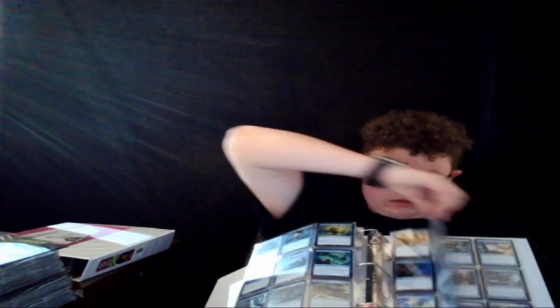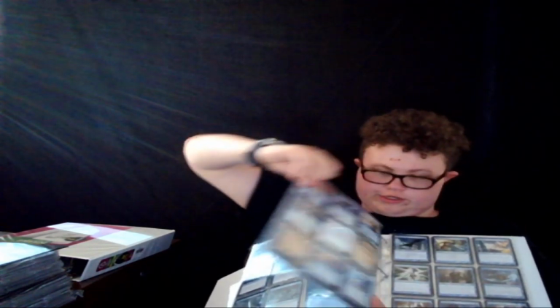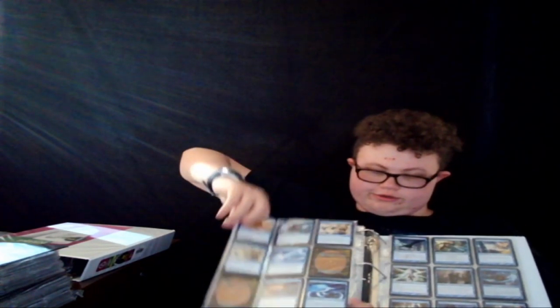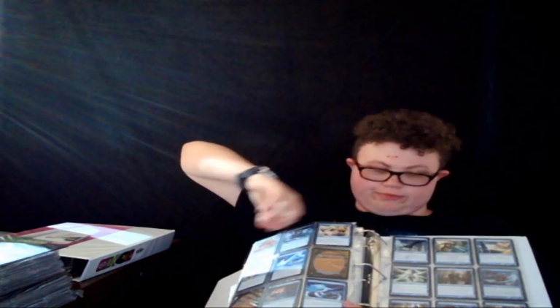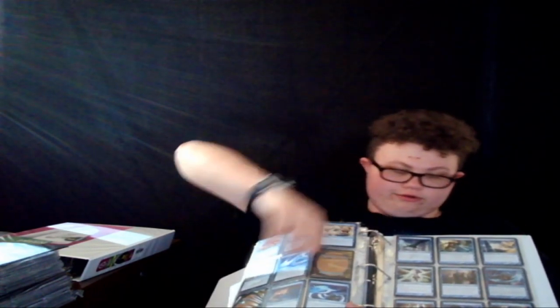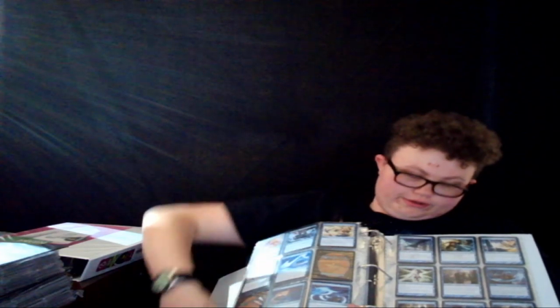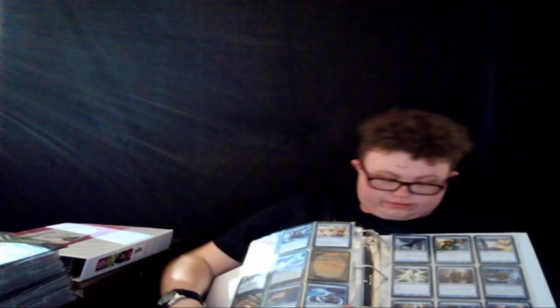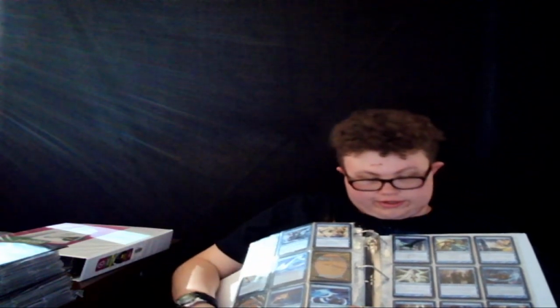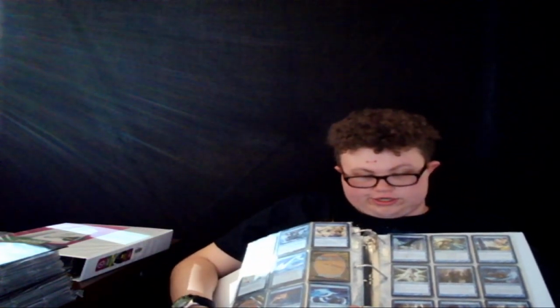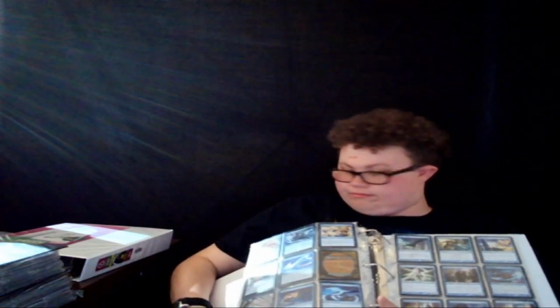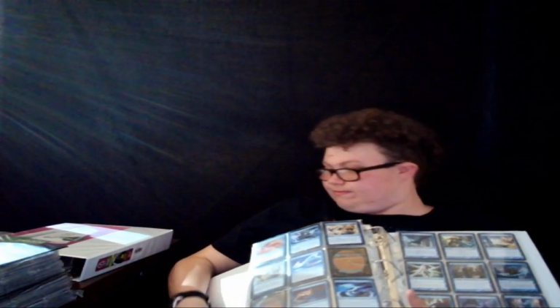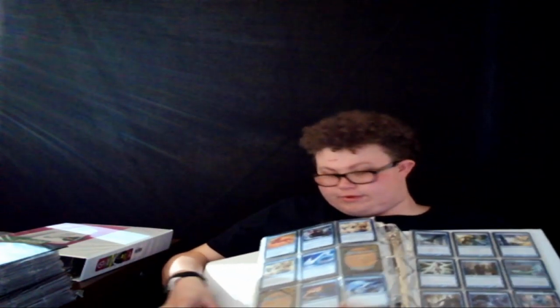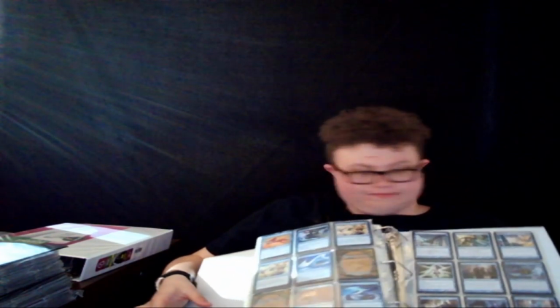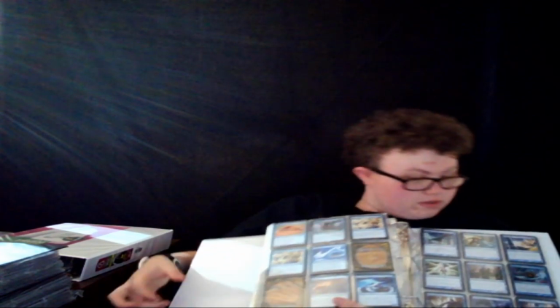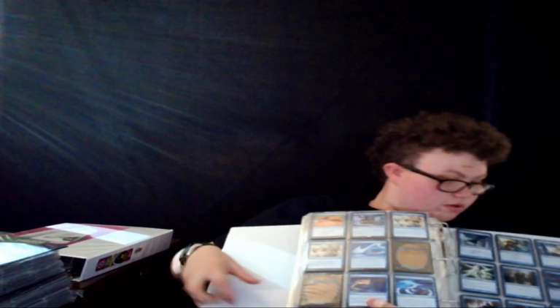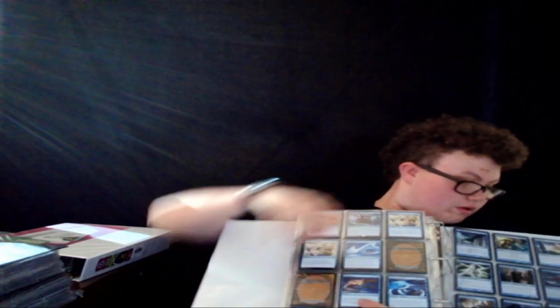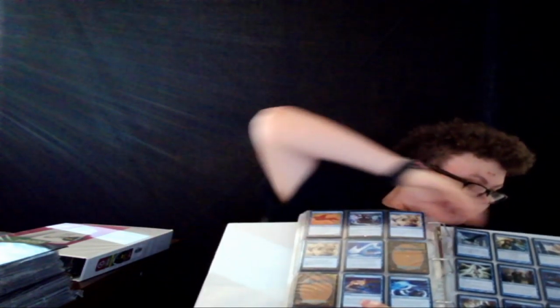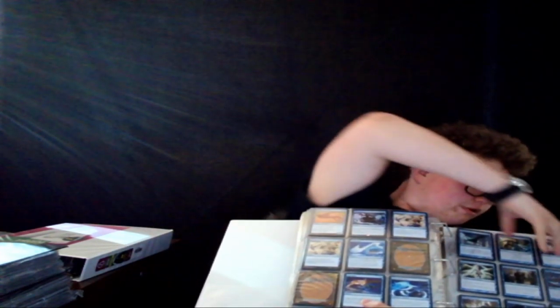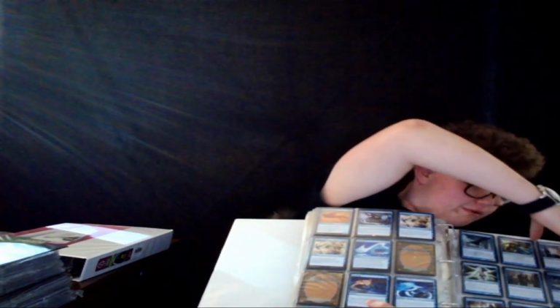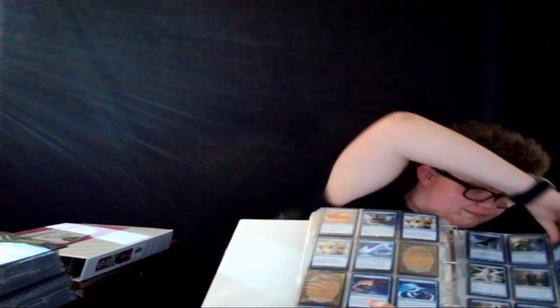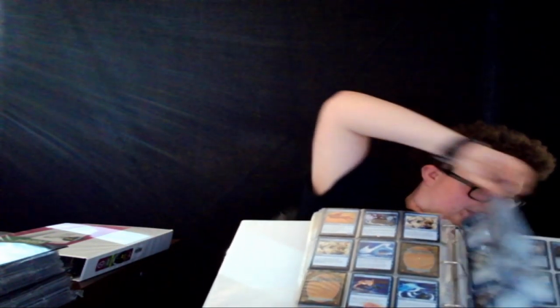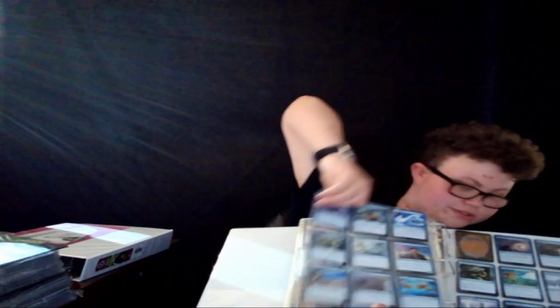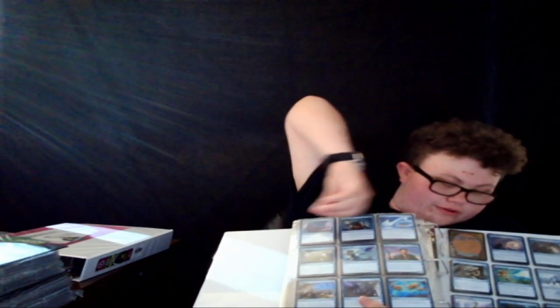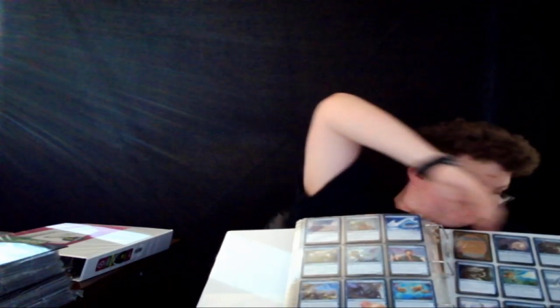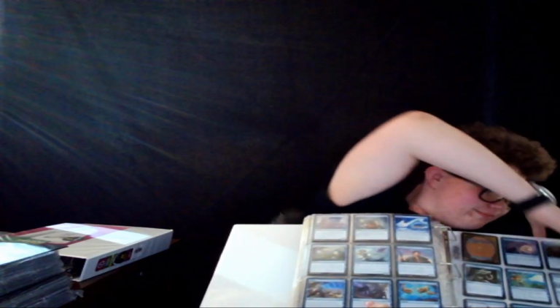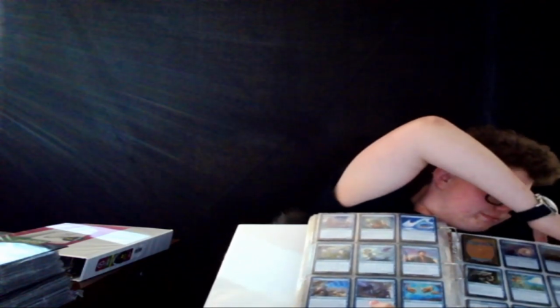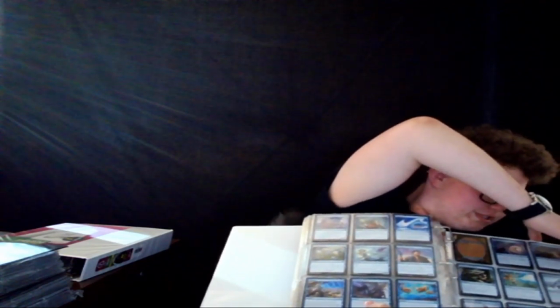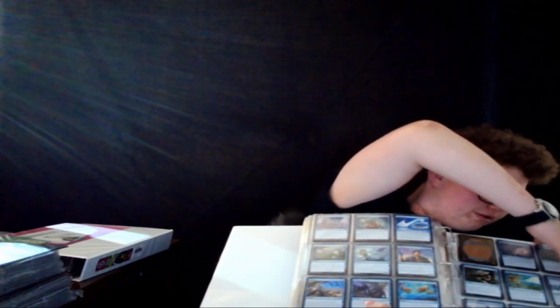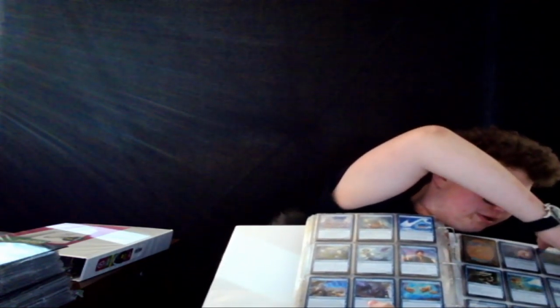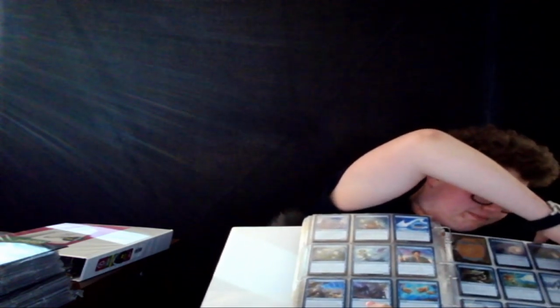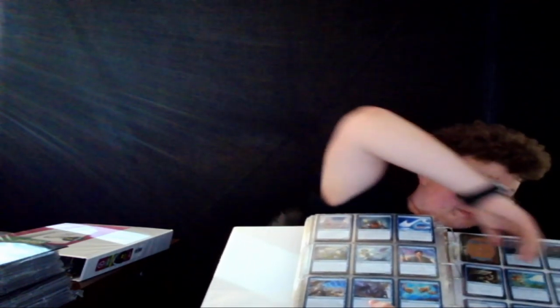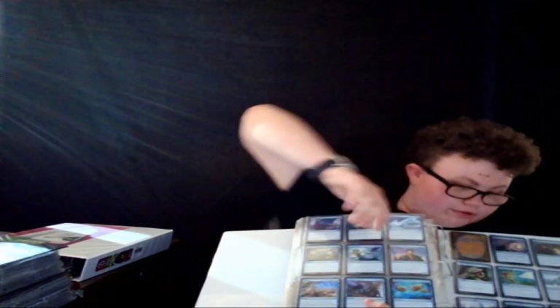What I should do is just buy a new binder — they're kind of cheap. But whatever, we'll just deal with it. That's my blues.